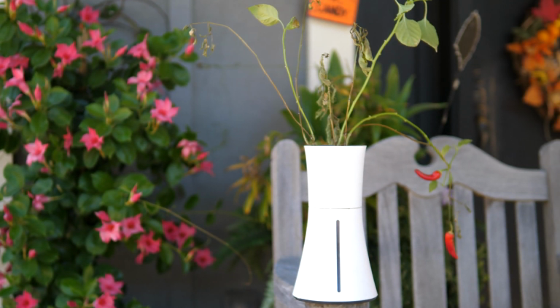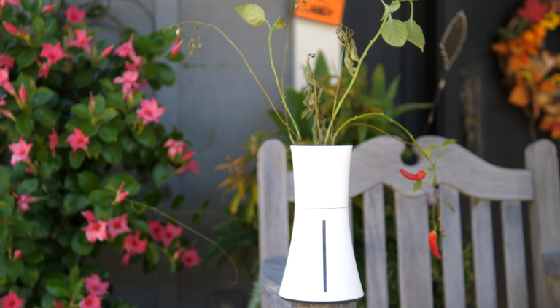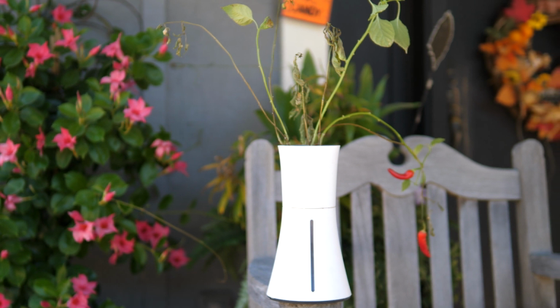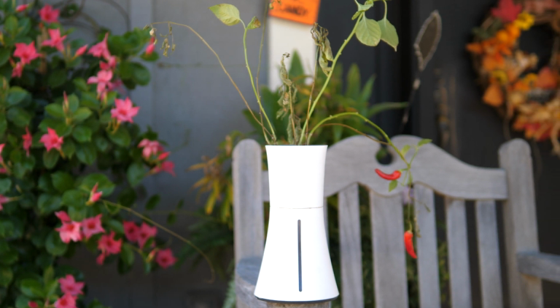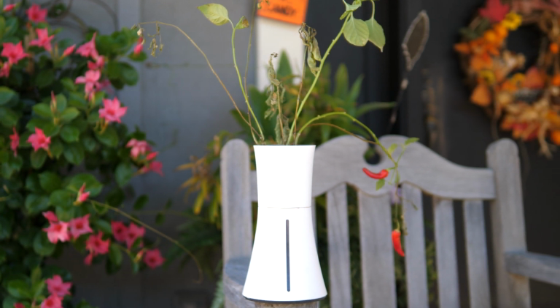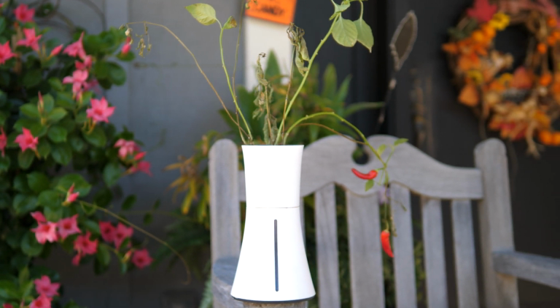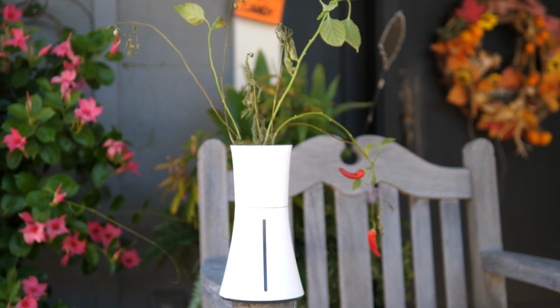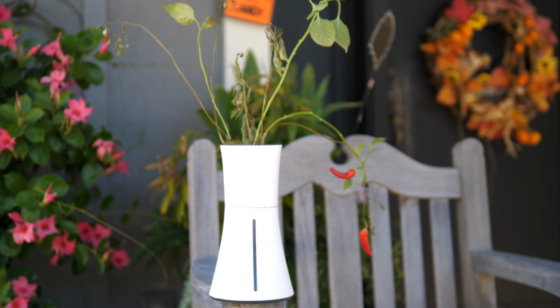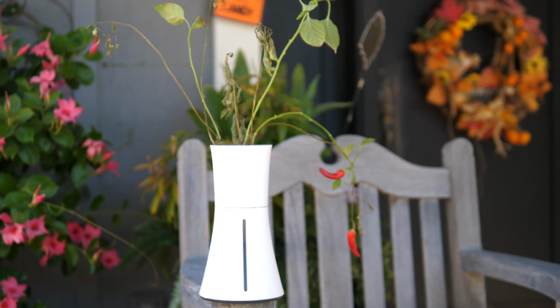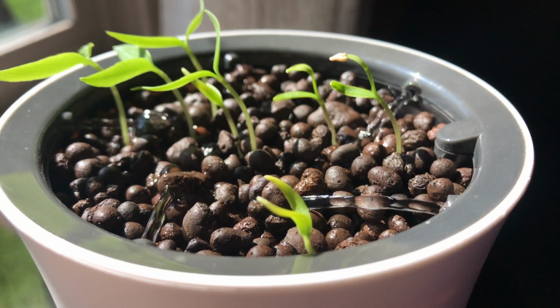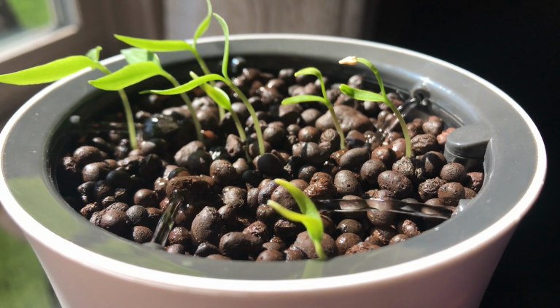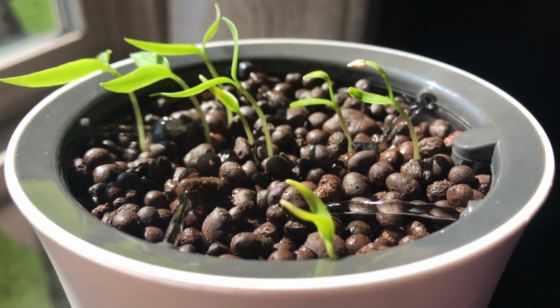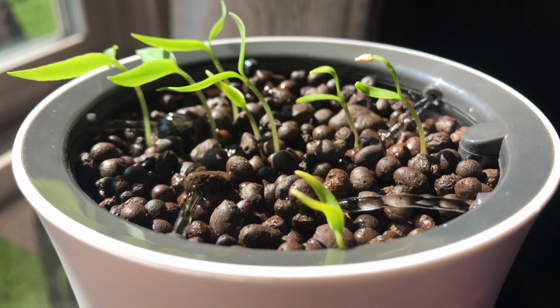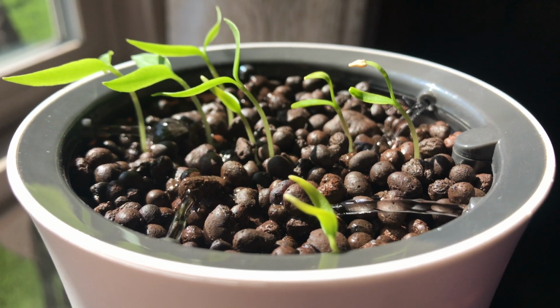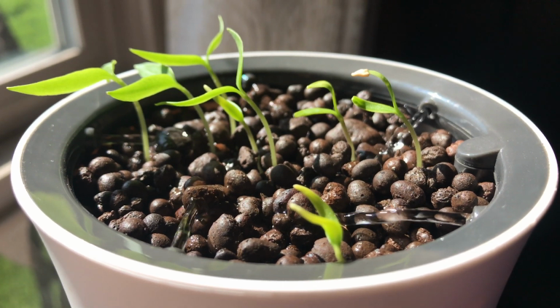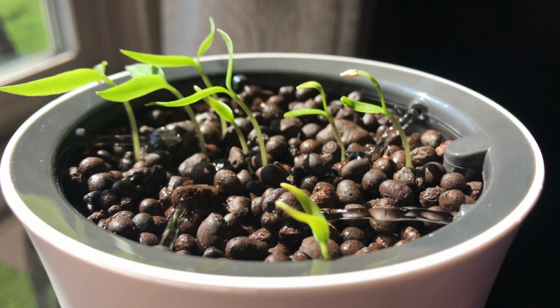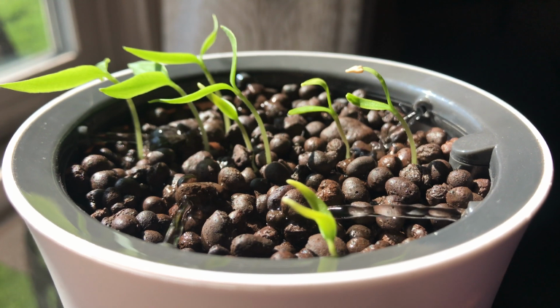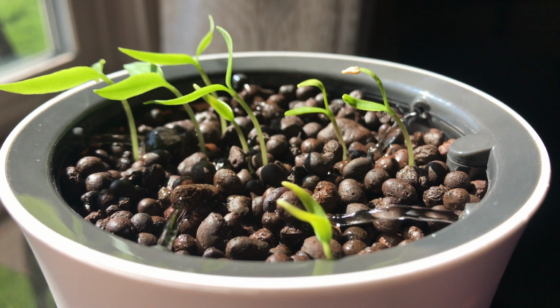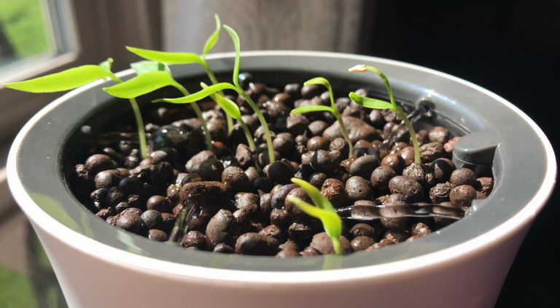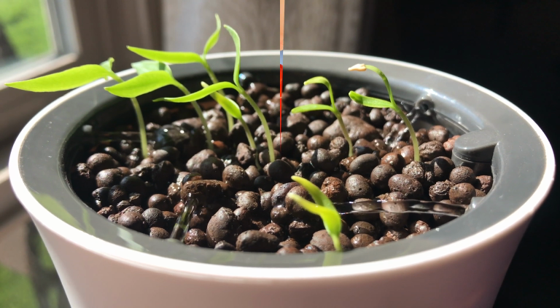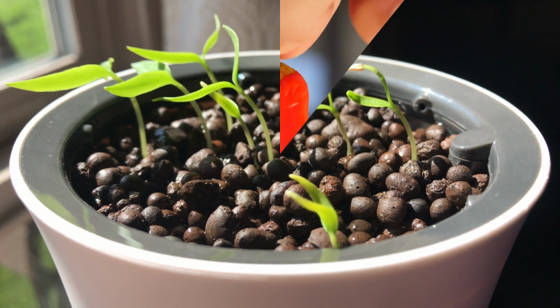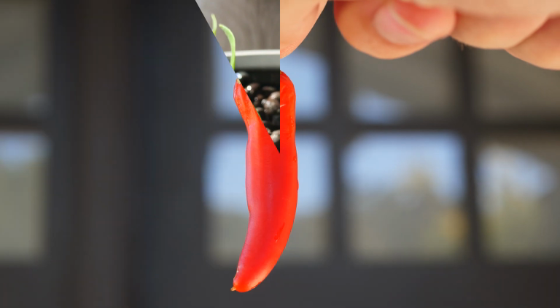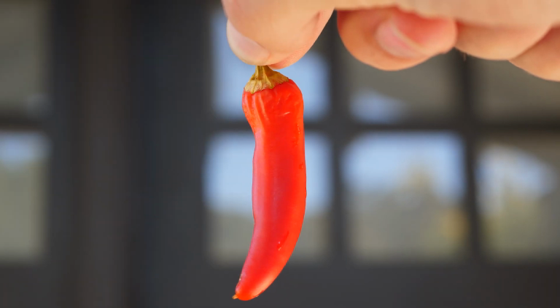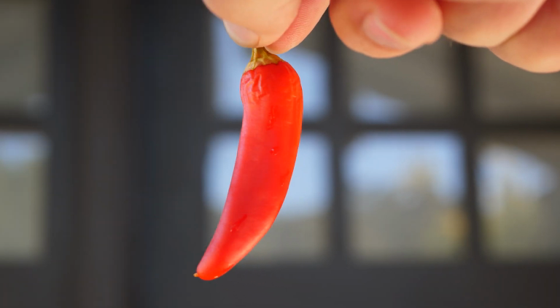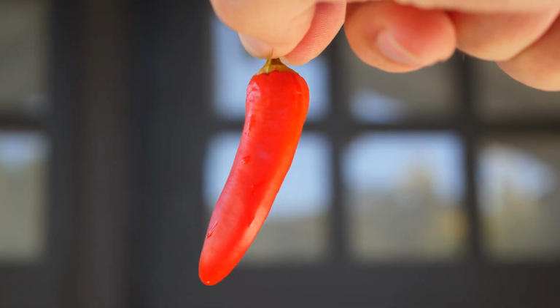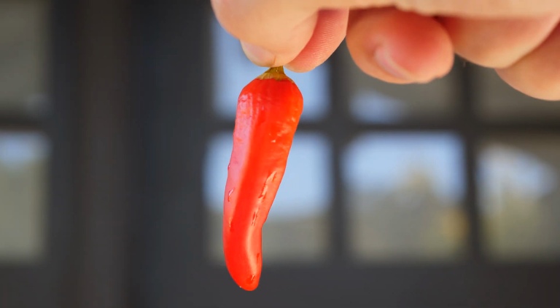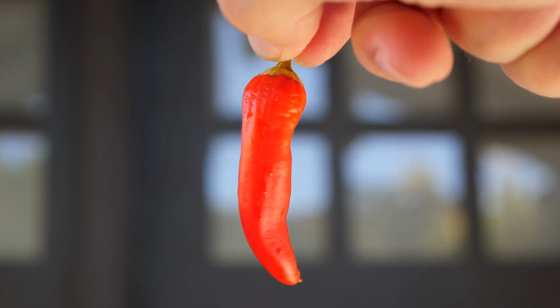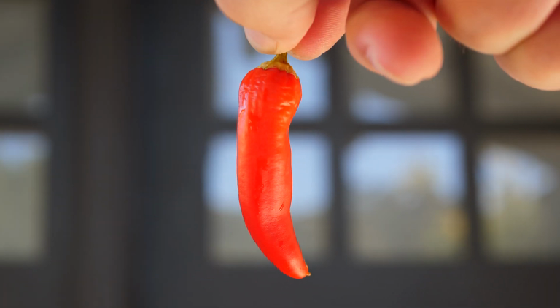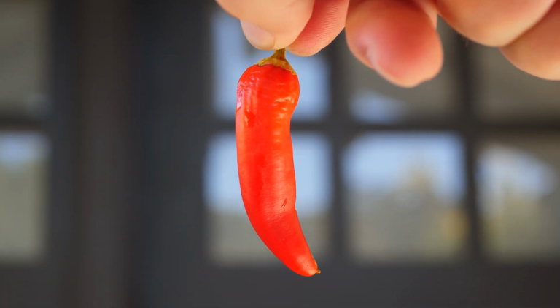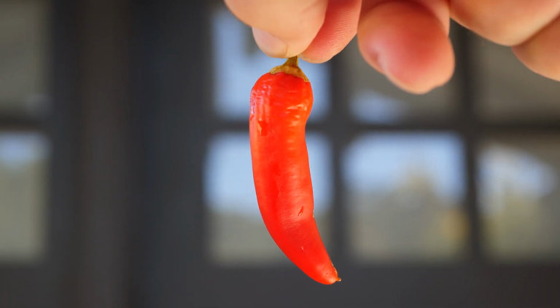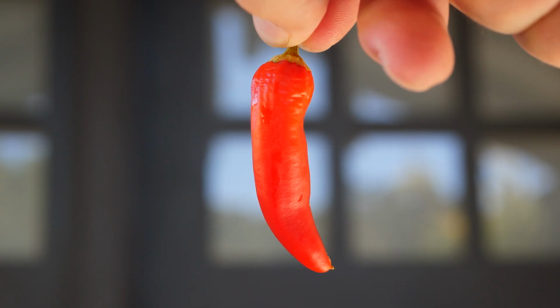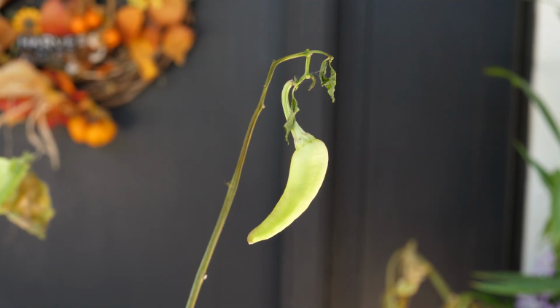What's up everyone, today we're taking a look at a piece of tech which makes growing plants super easy. It simplifies everything and pretty much does all the work for you. This is Botanium and it goes for a little over $70.